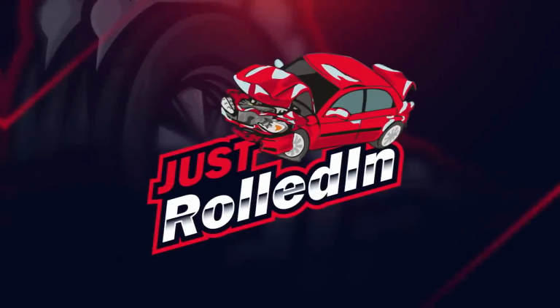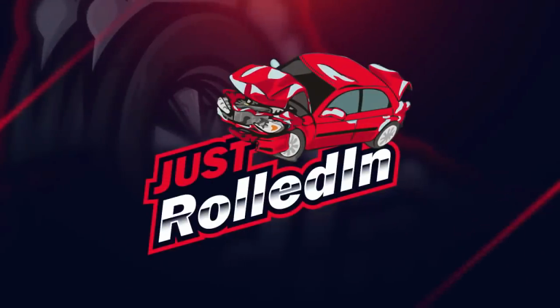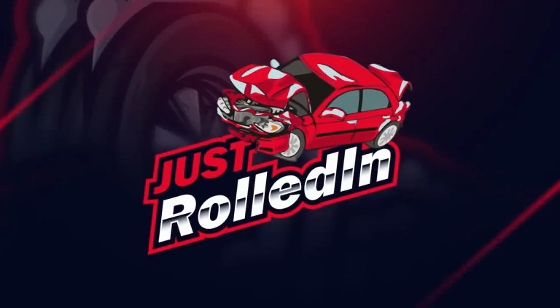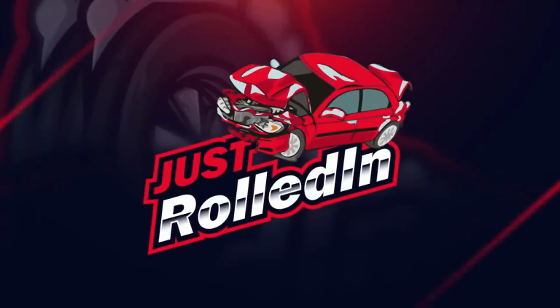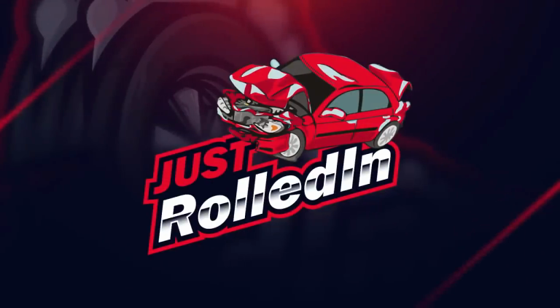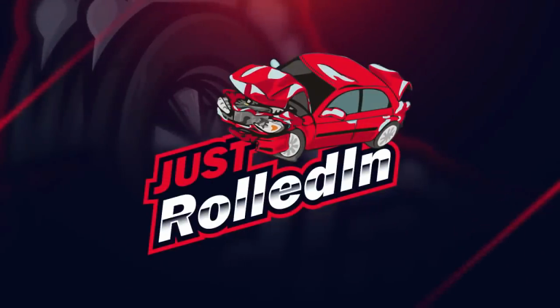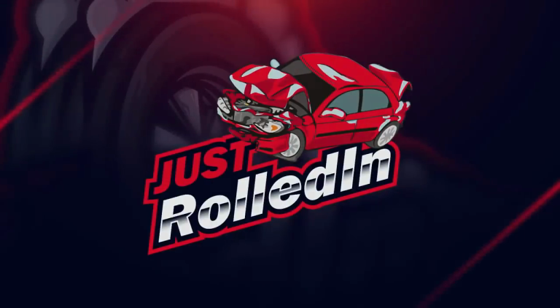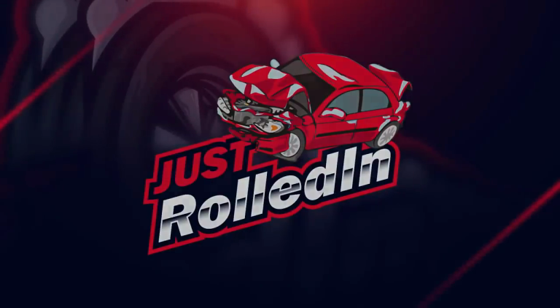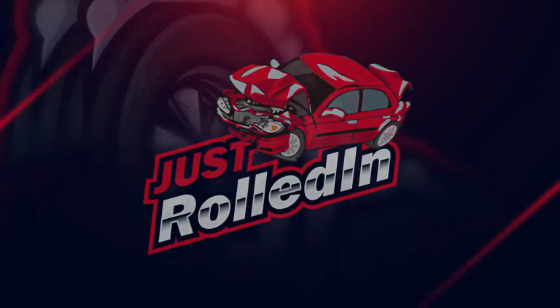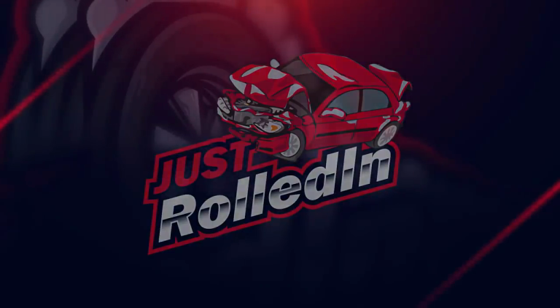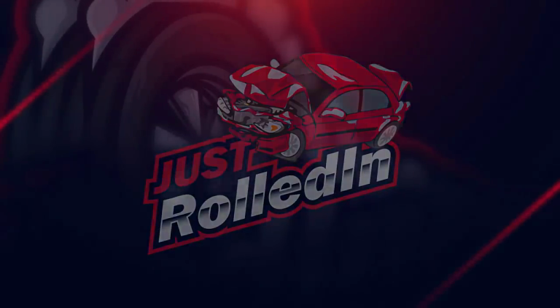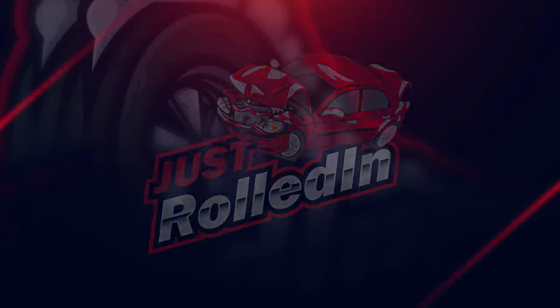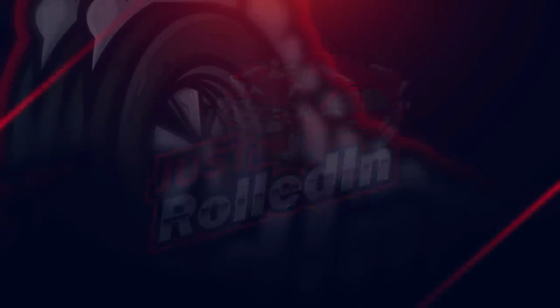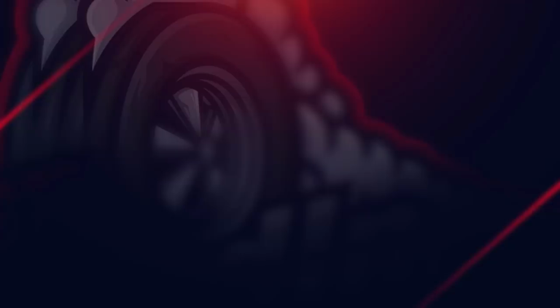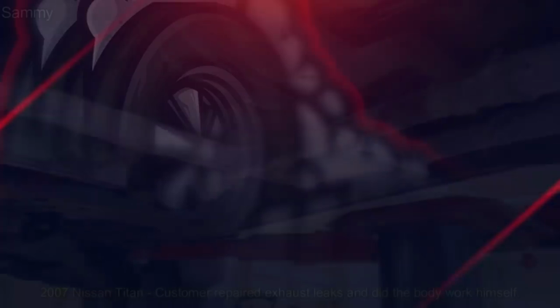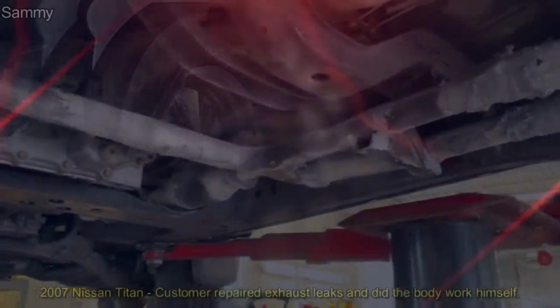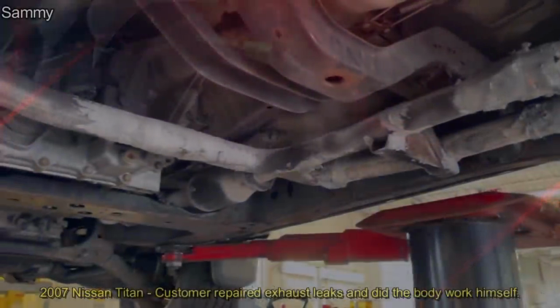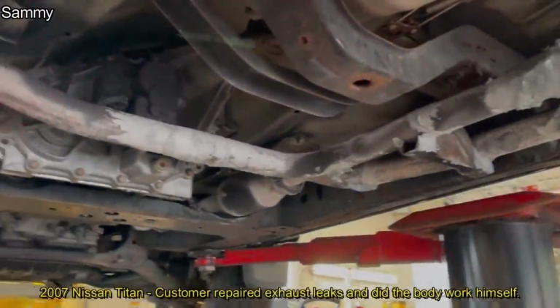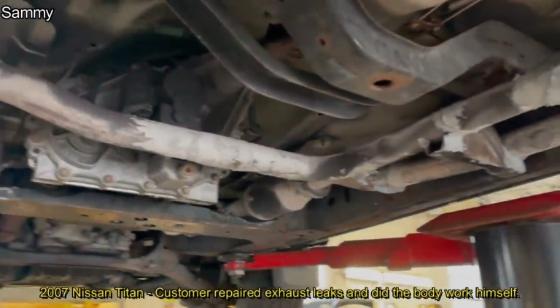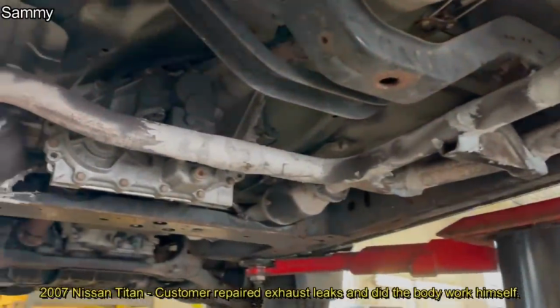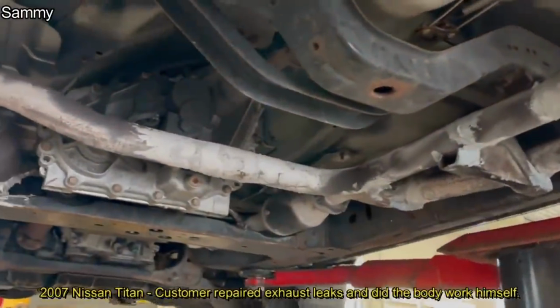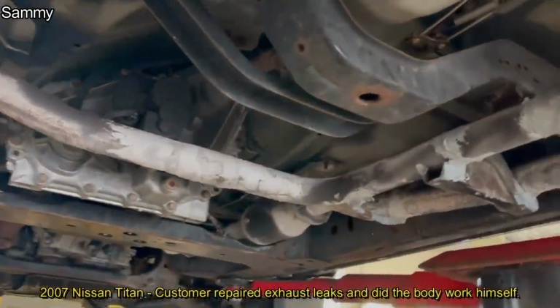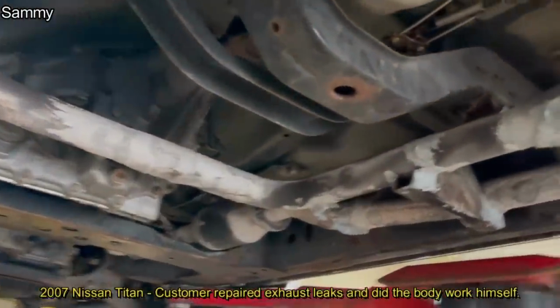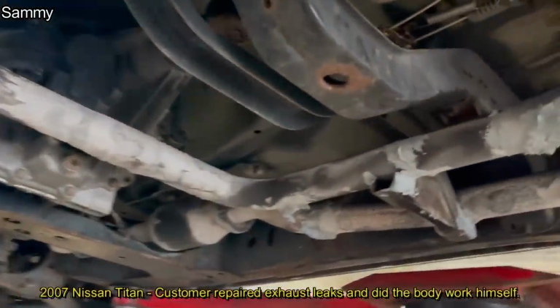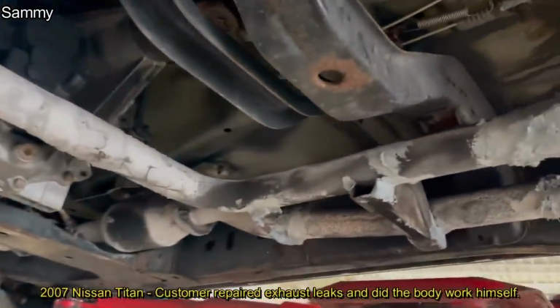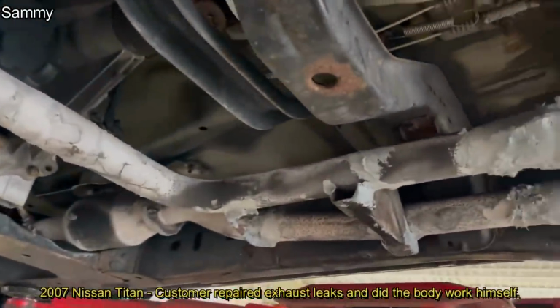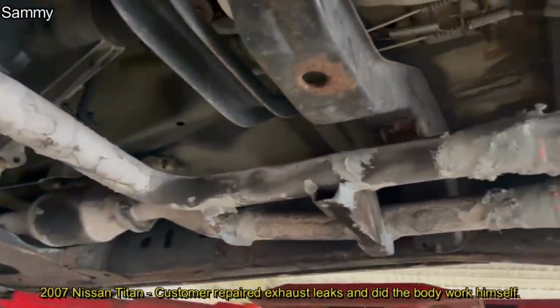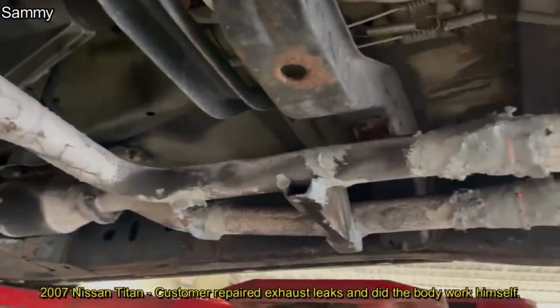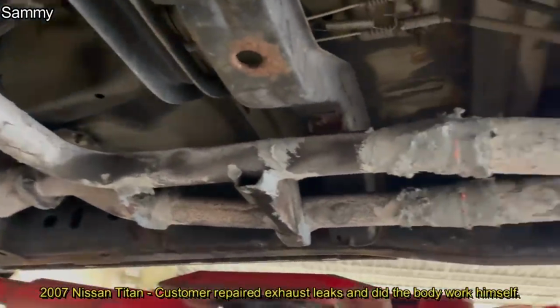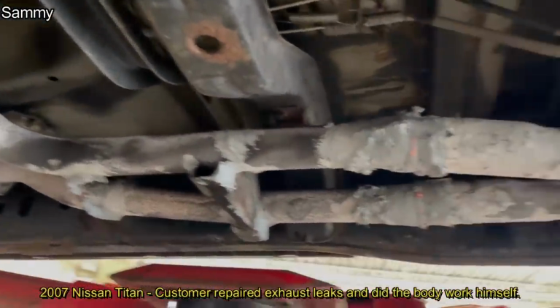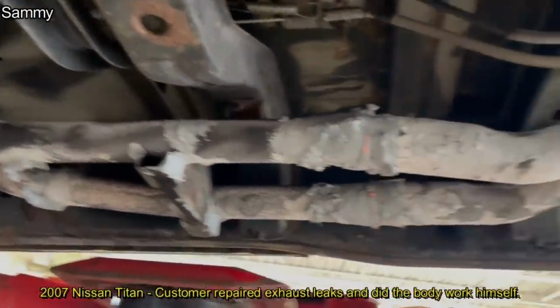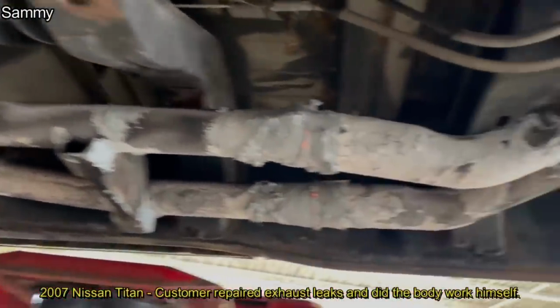Hey guys, welcome to a new episode of Just Rolled In. Customer states he did all the work himself and wants to get a safety inspection on his truck.